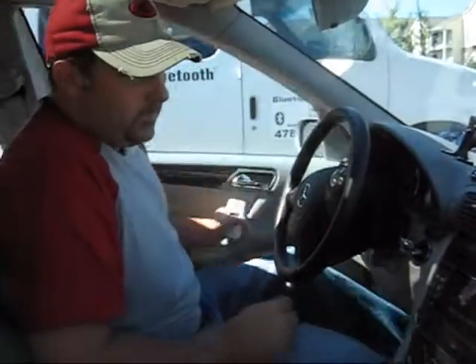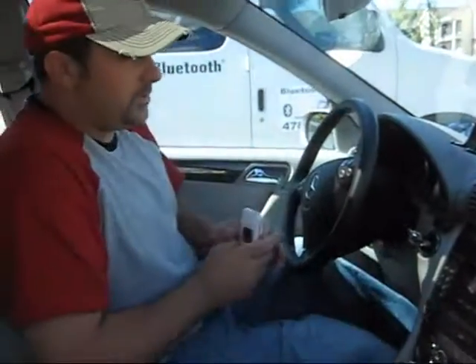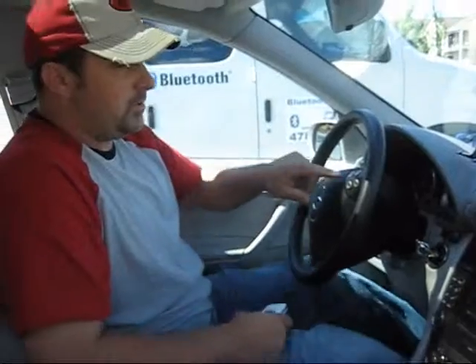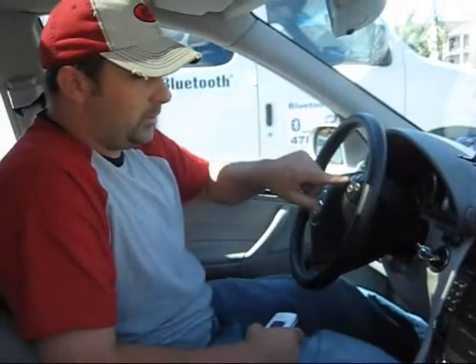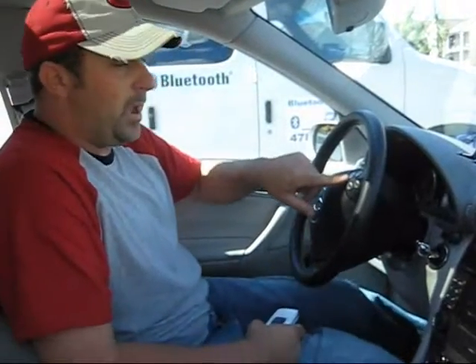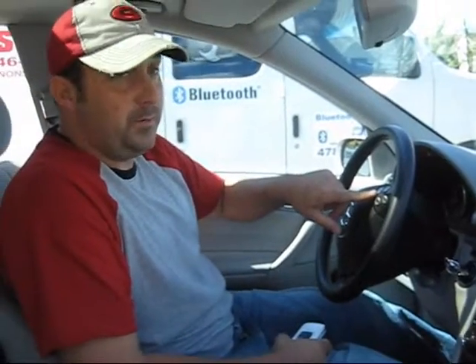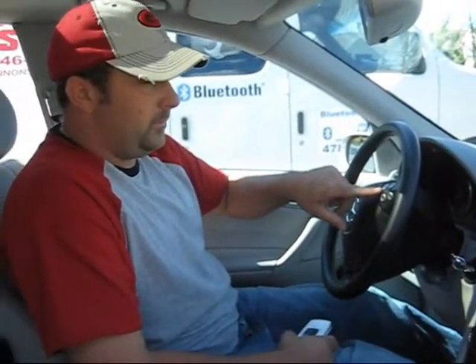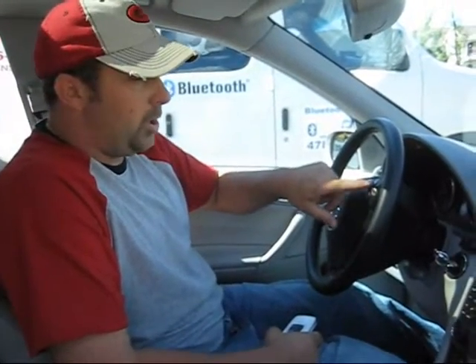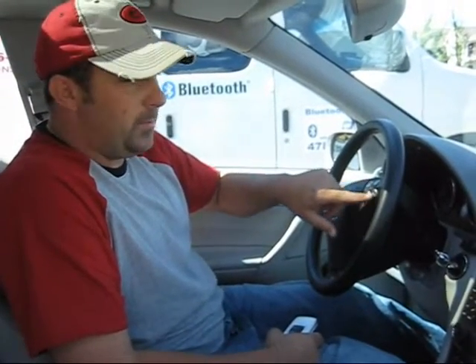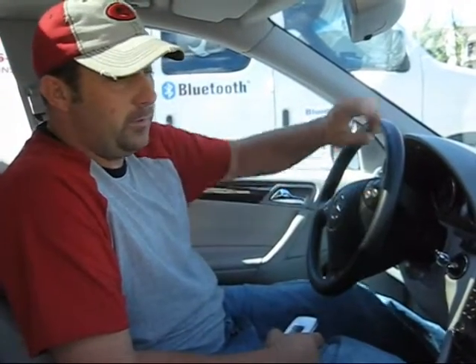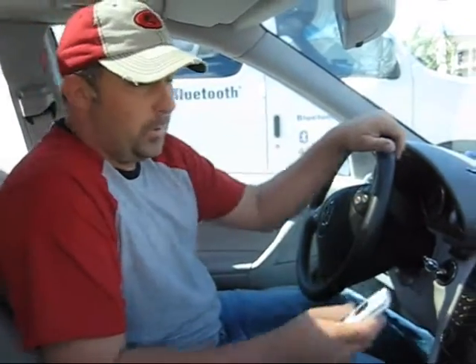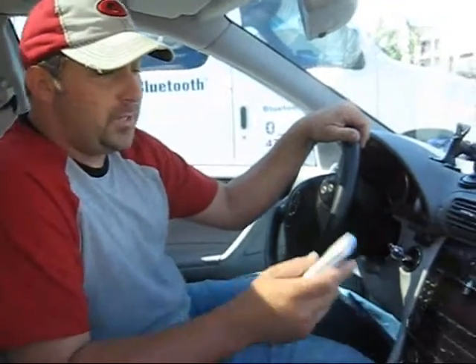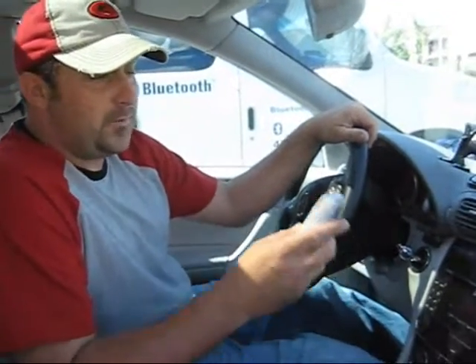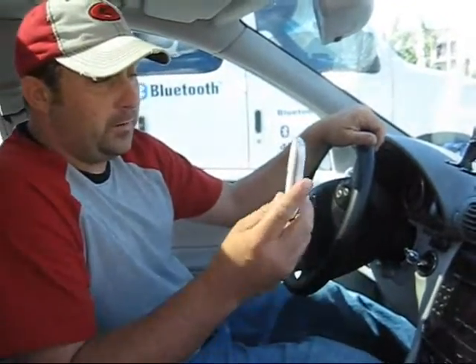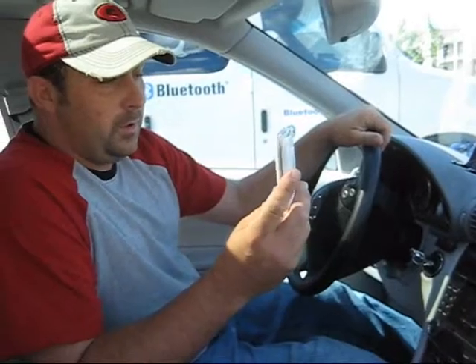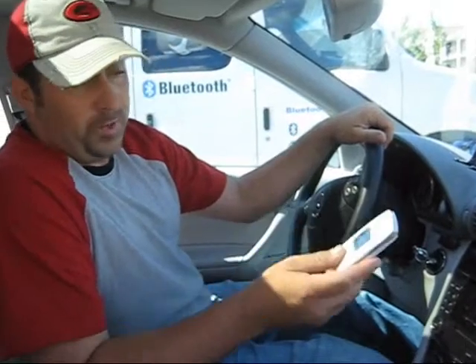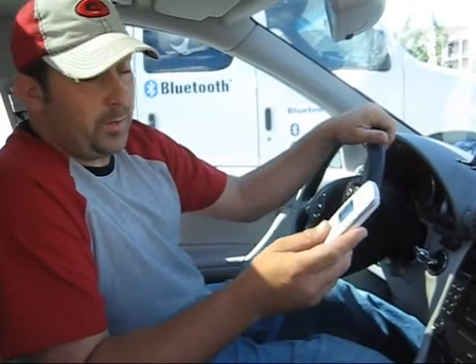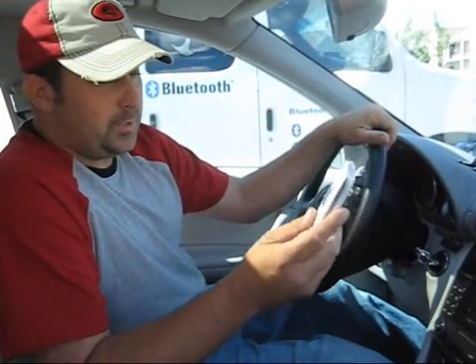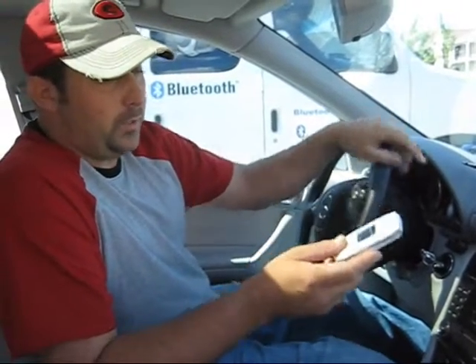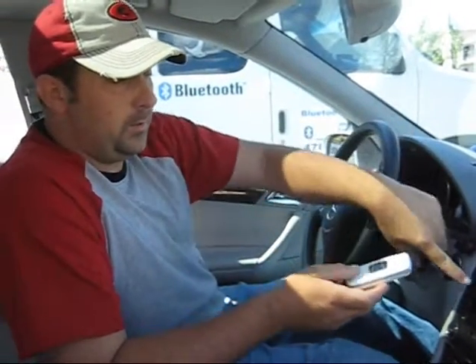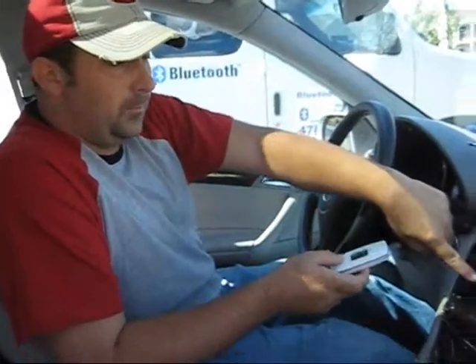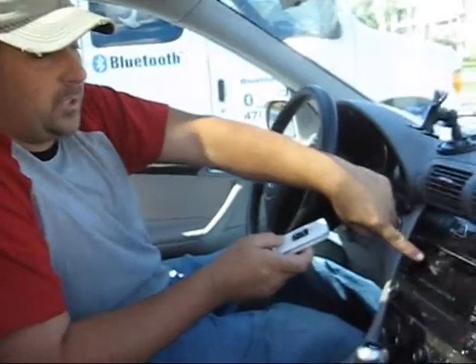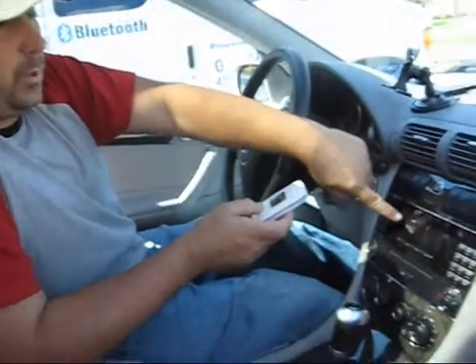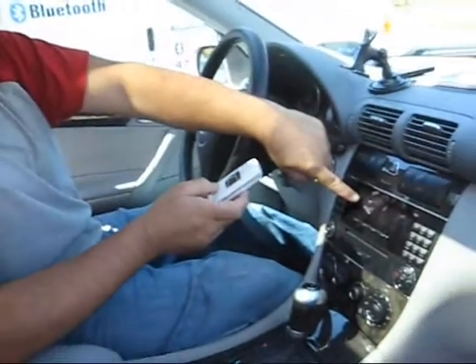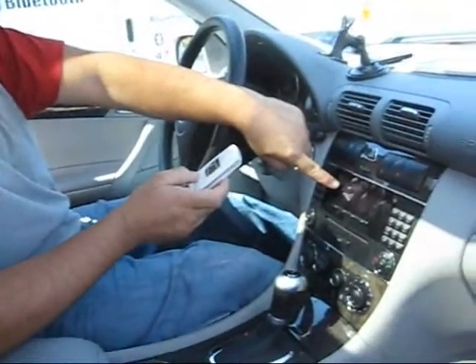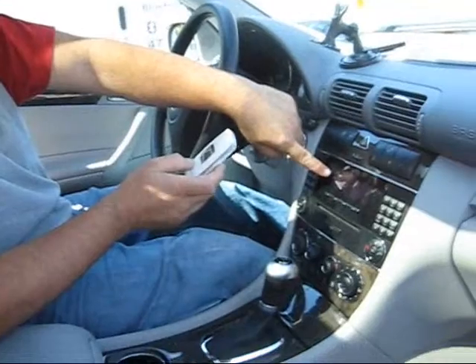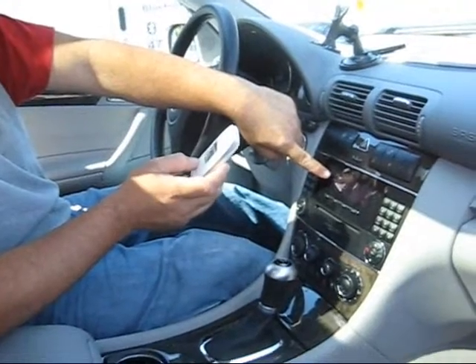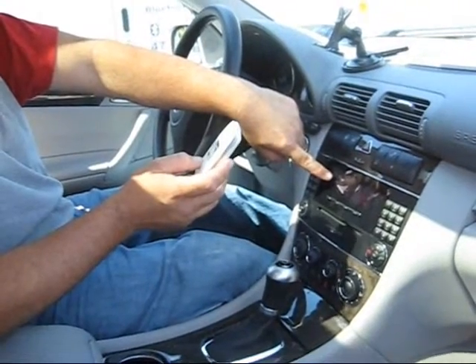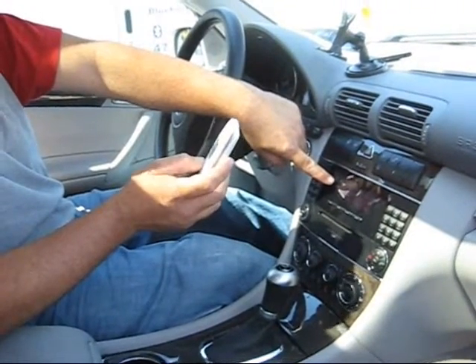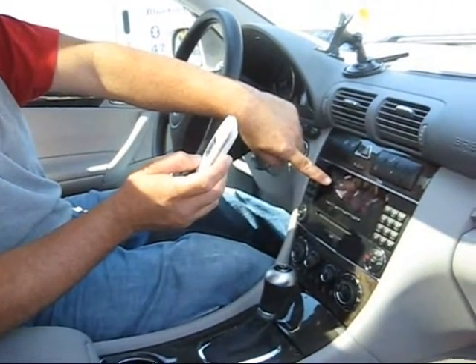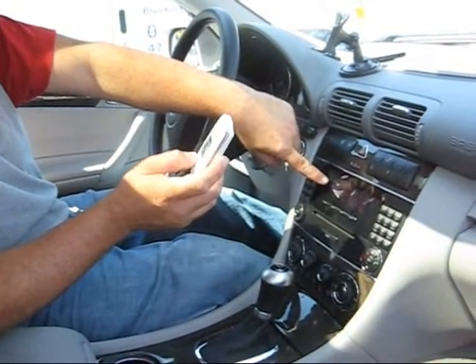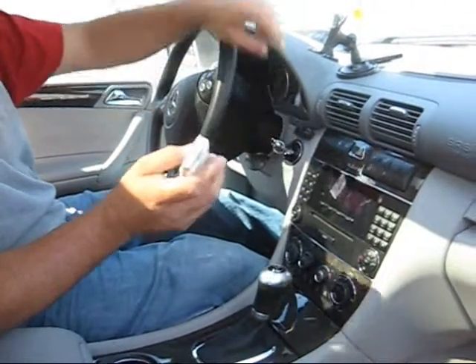You can also use the control panels here, the volume up and down. Within a few seconds, this phone here, or another phone, will connect to this car kit. In a few seconds, you'll see the word muted across your screen, which means the phone has connected to the car kit.